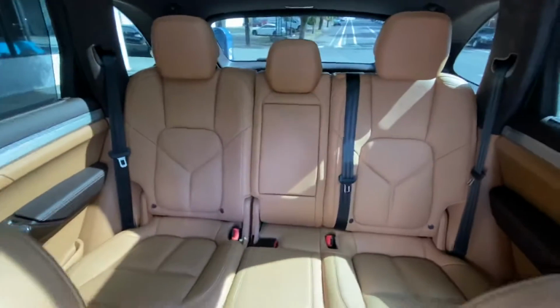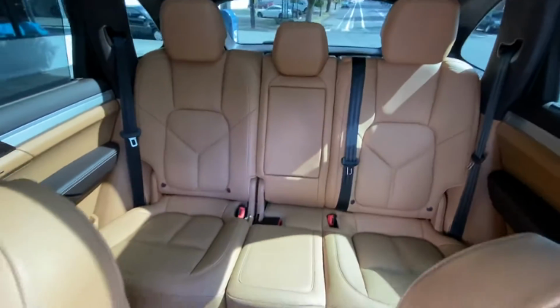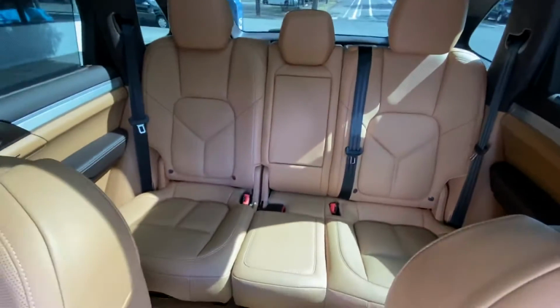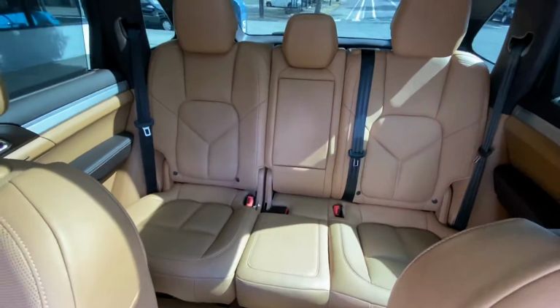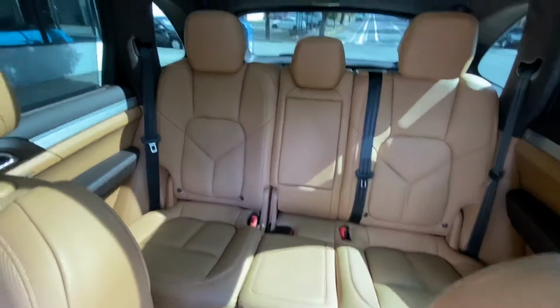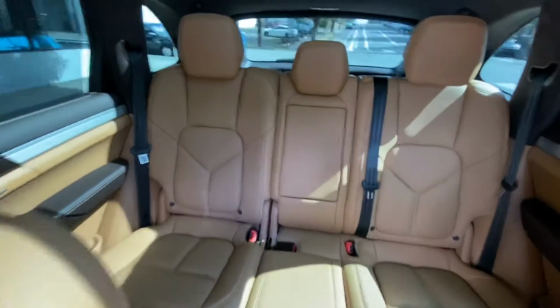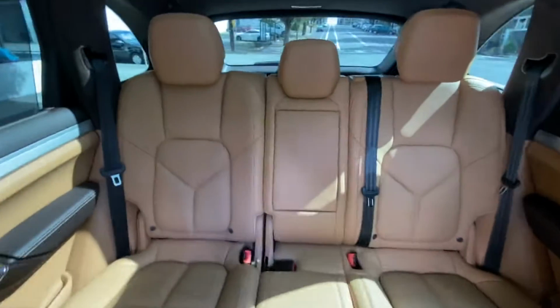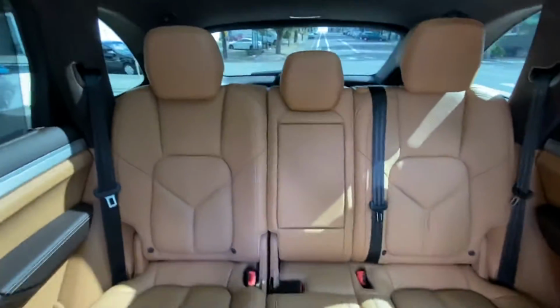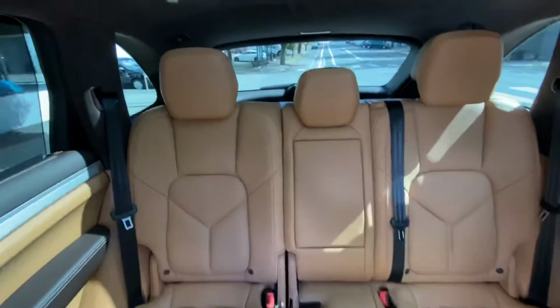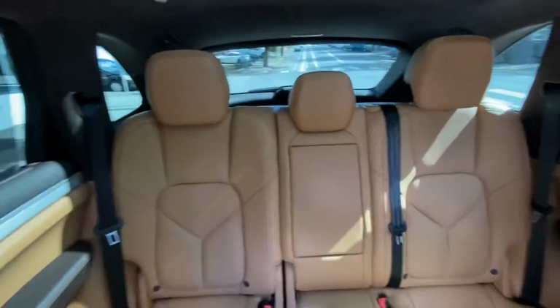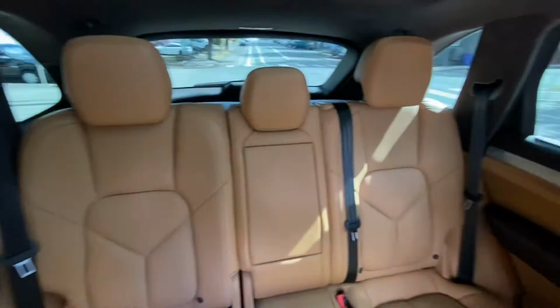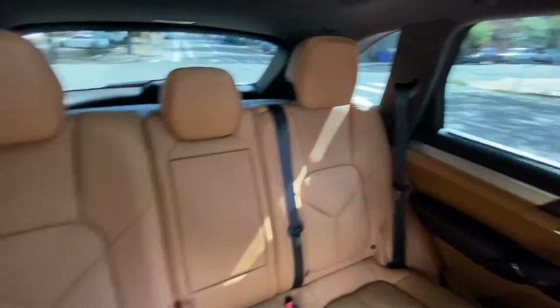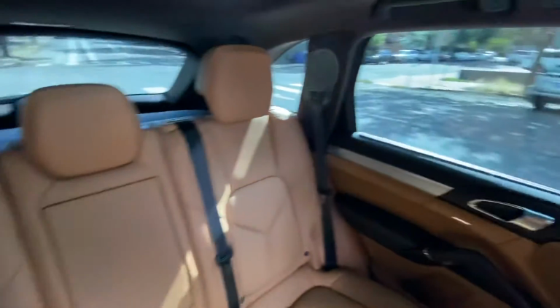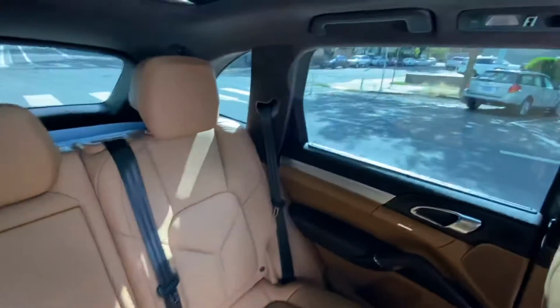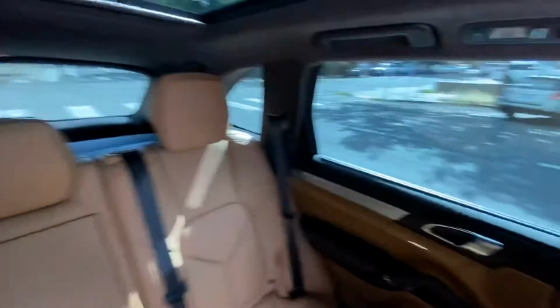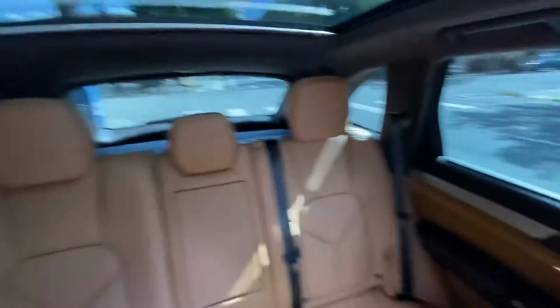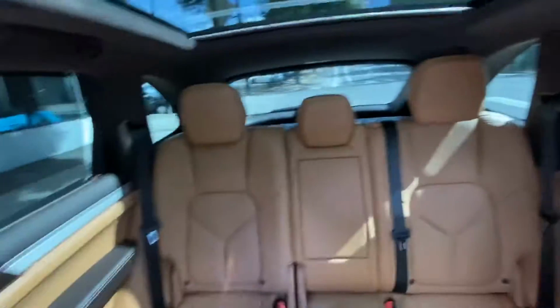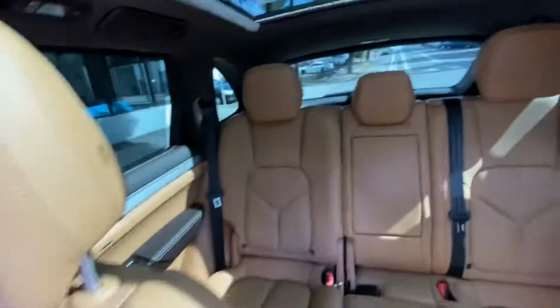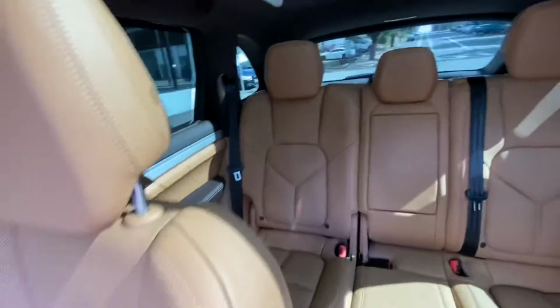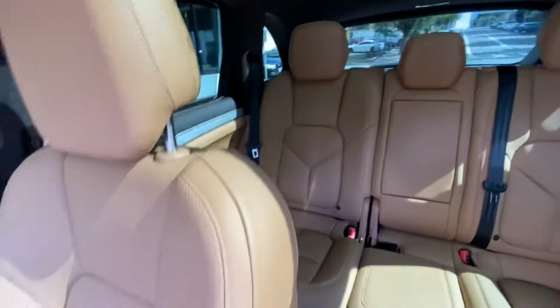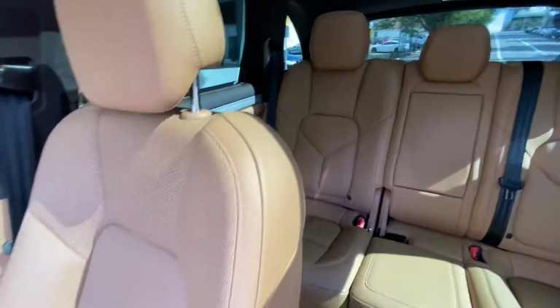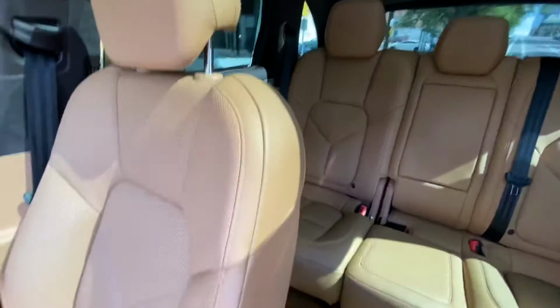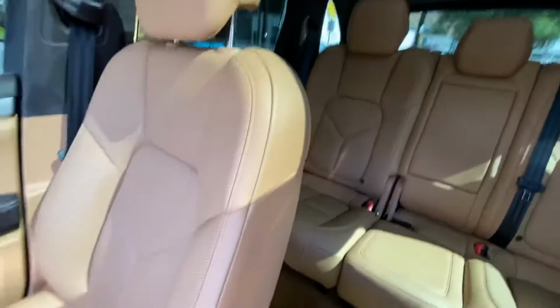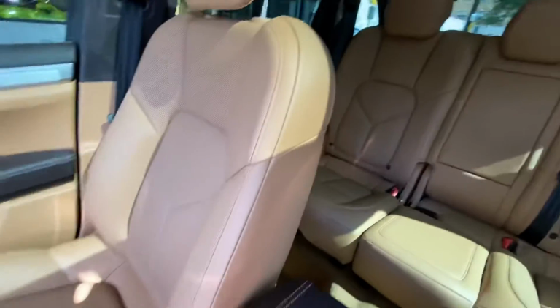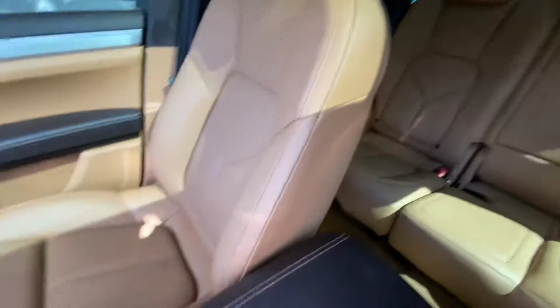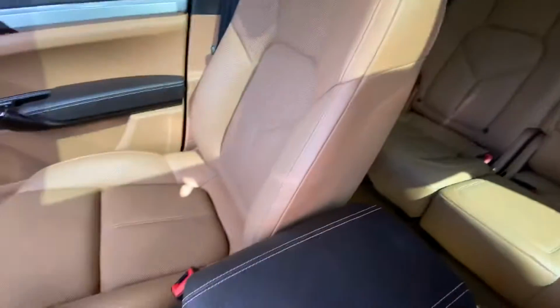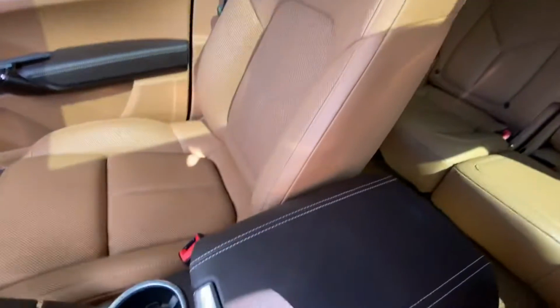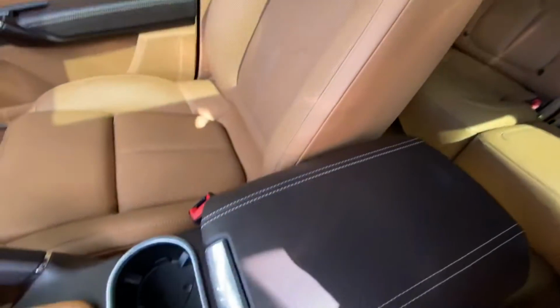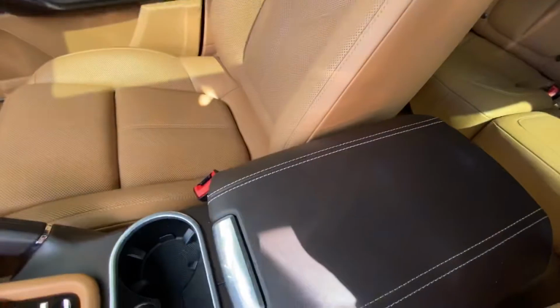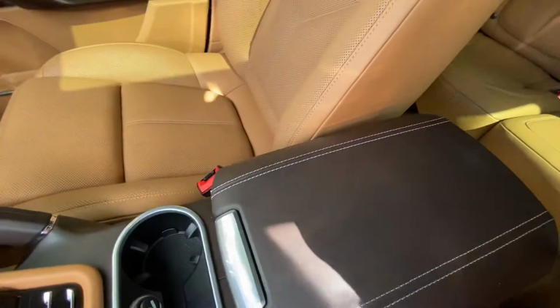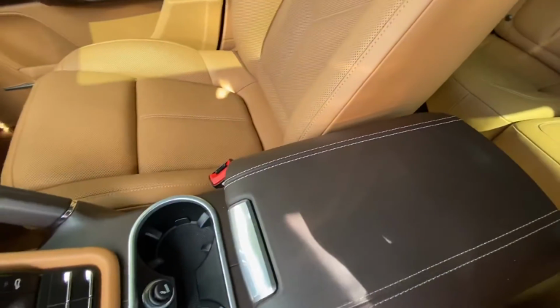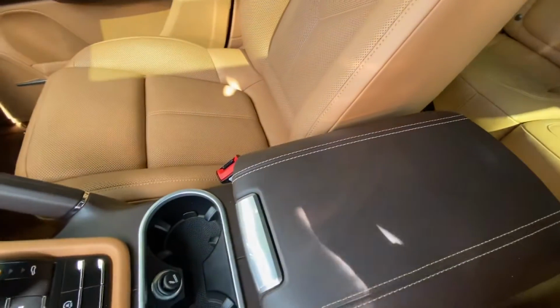Back seats. You got your deviated stitching.